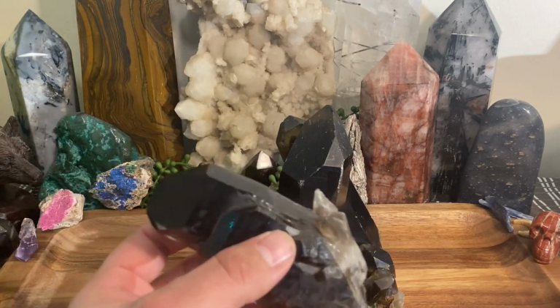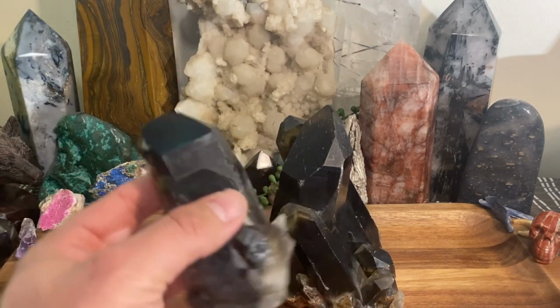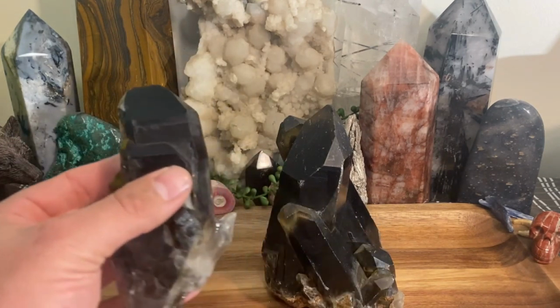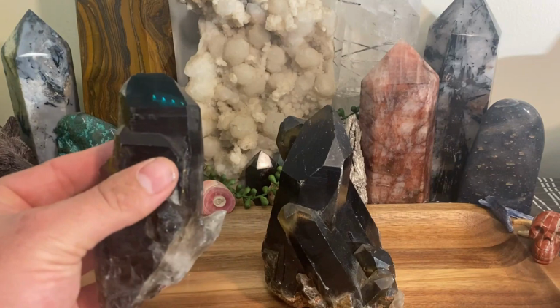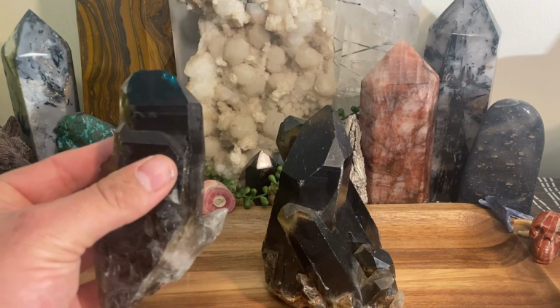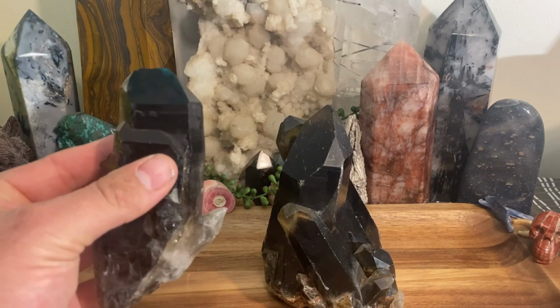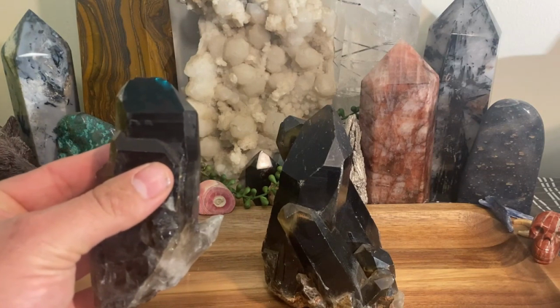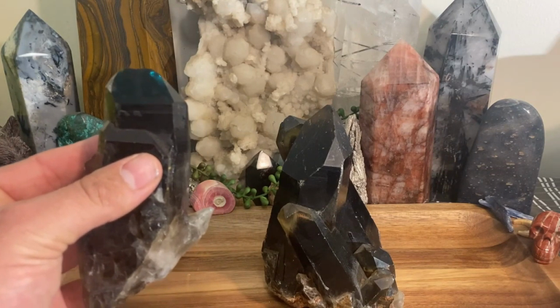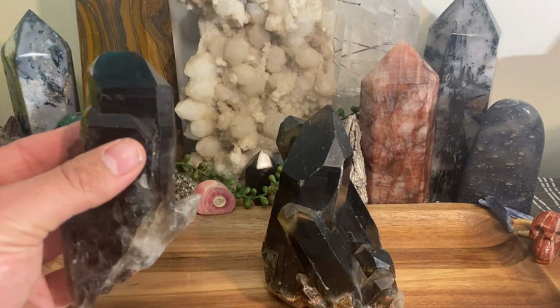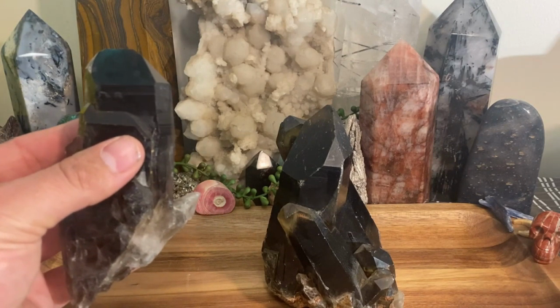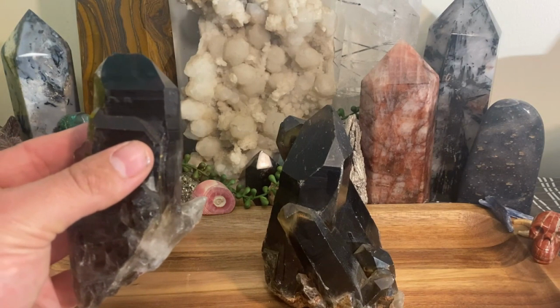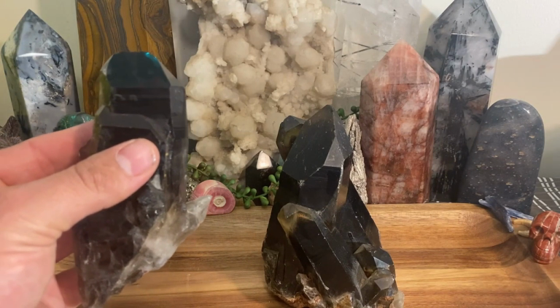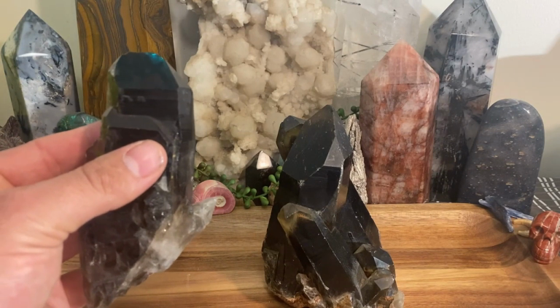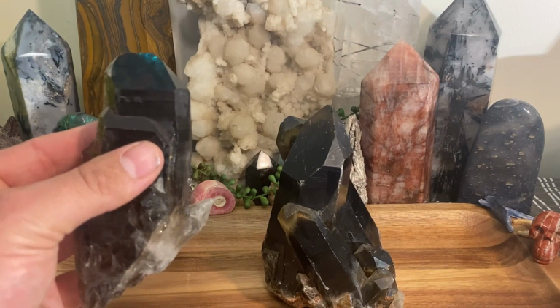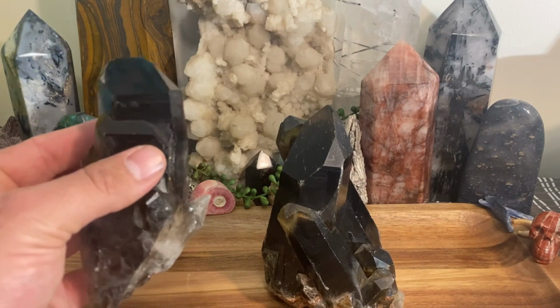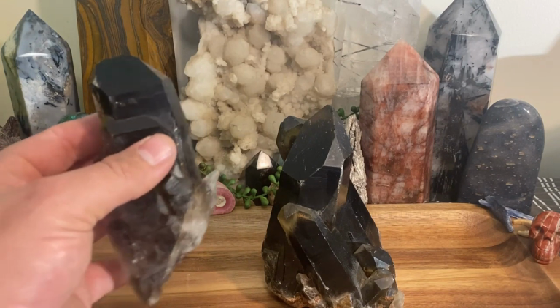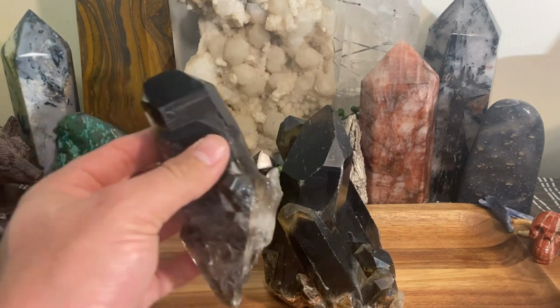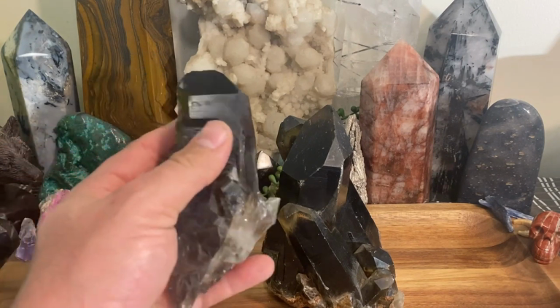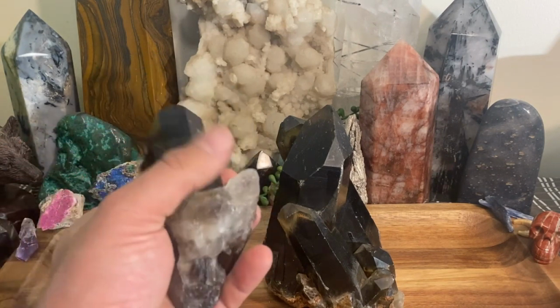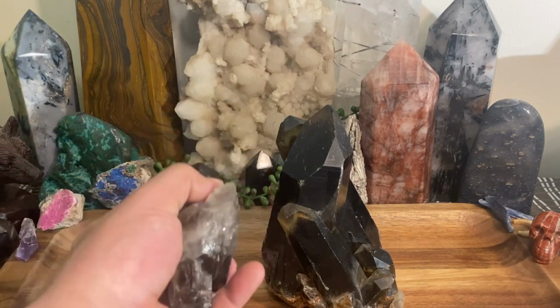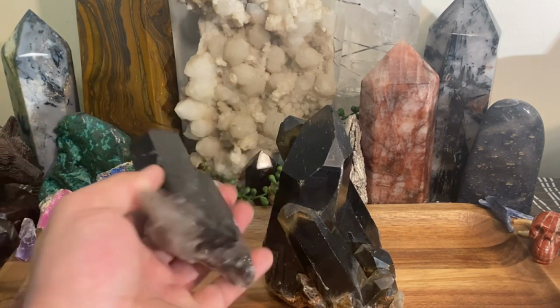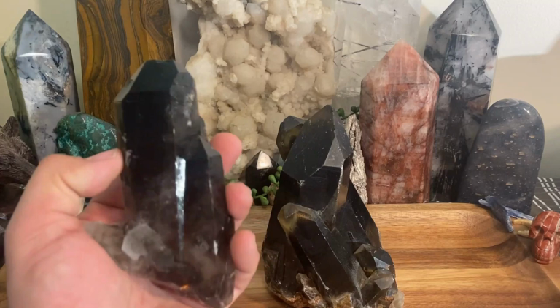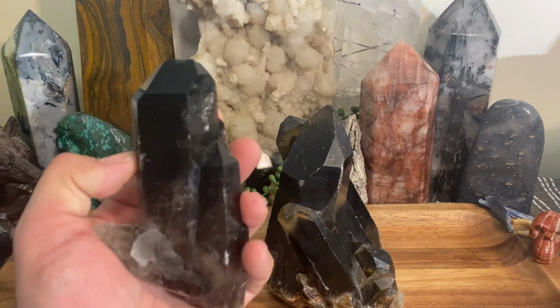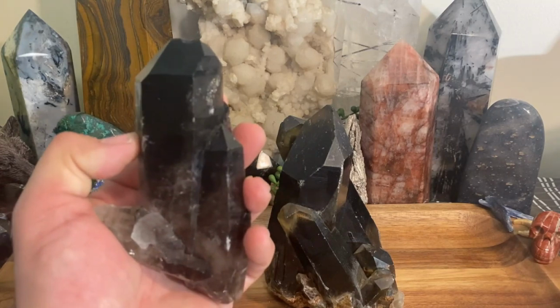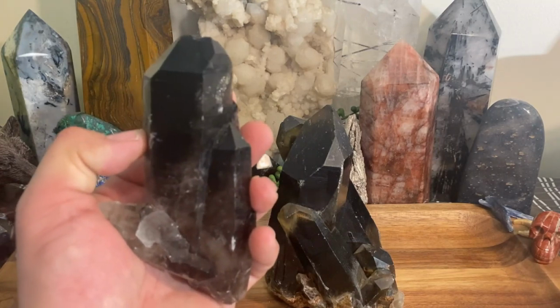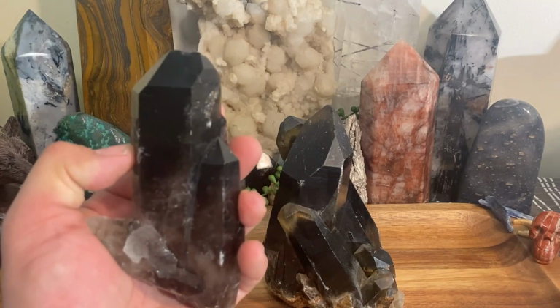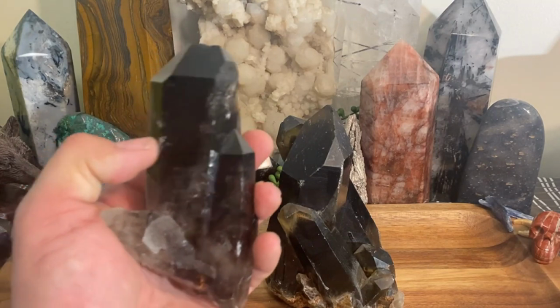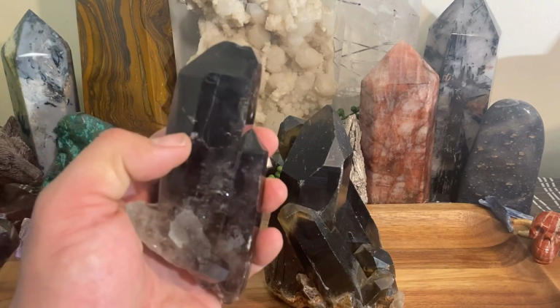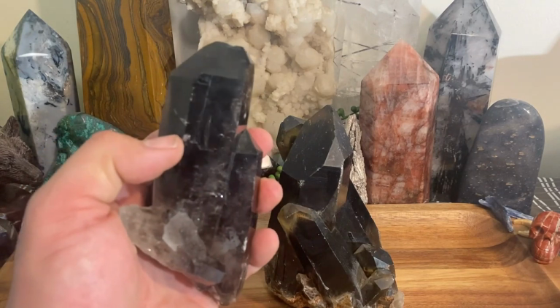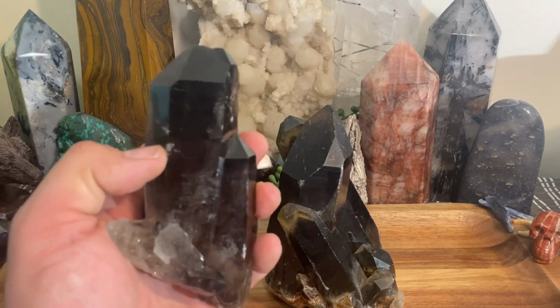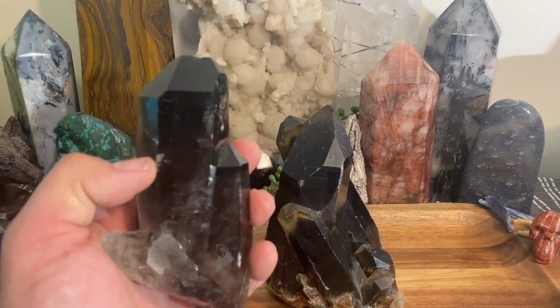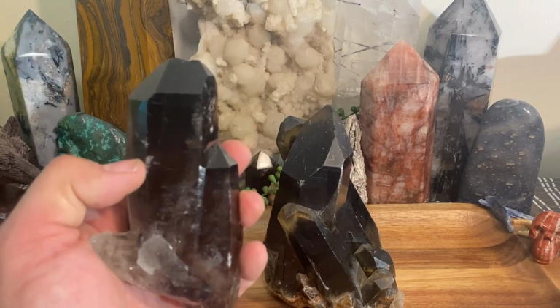Definitely keep smoky quartz in your tool bag and use it often, because it's going to benefit you on so many levels. Start from the ground up and work with smoky quartz. We'll see you guys next time.